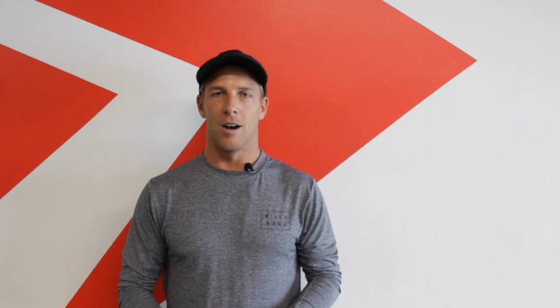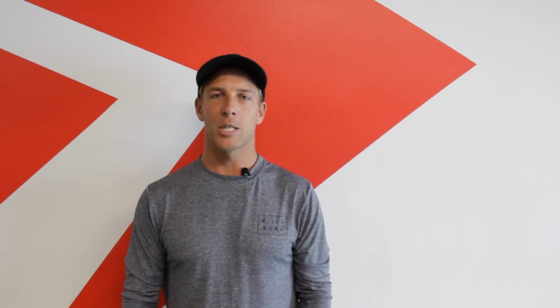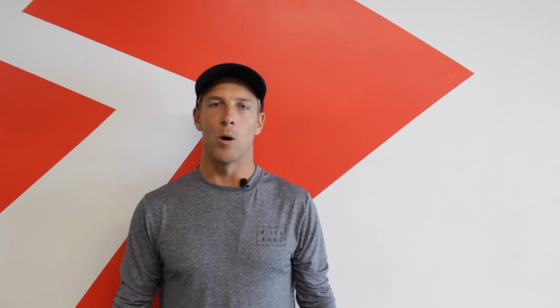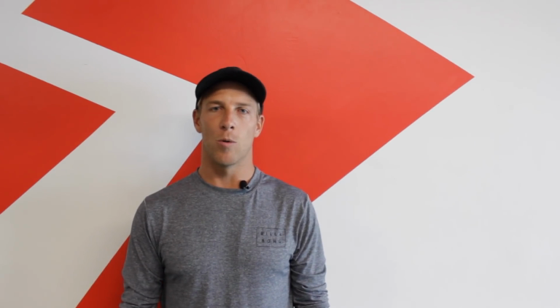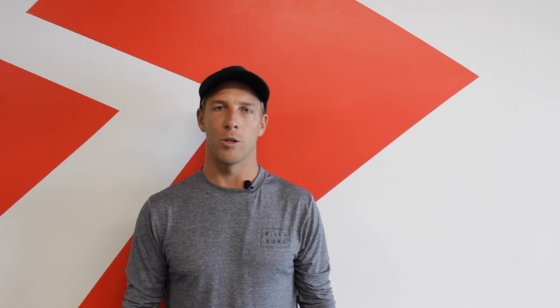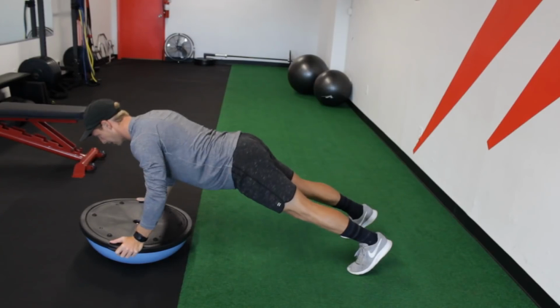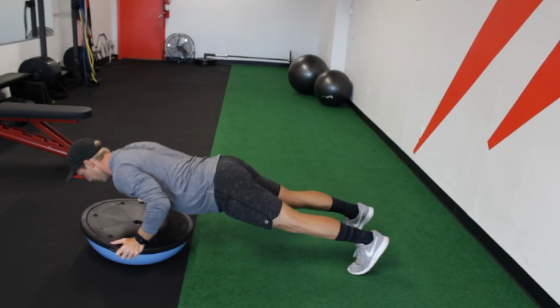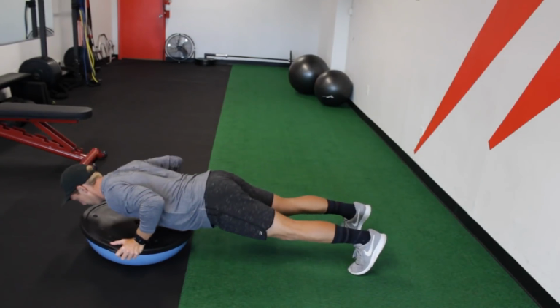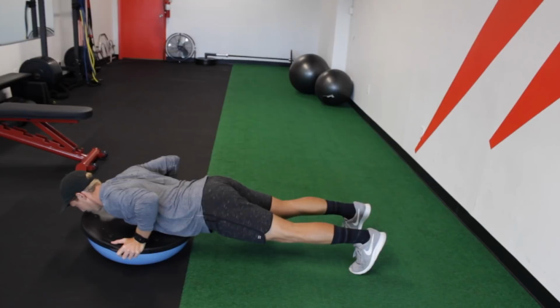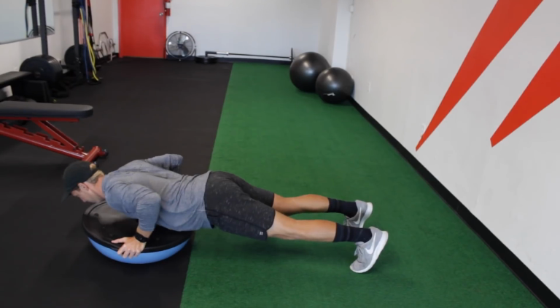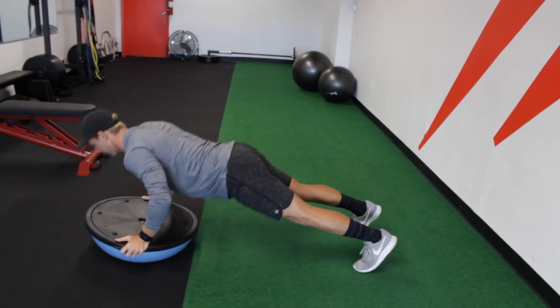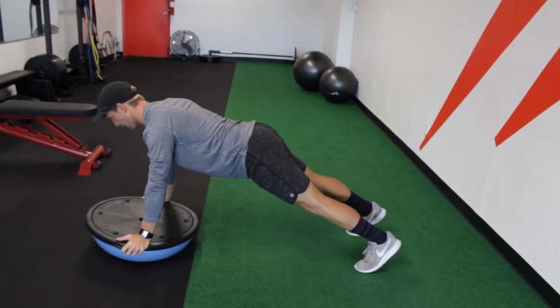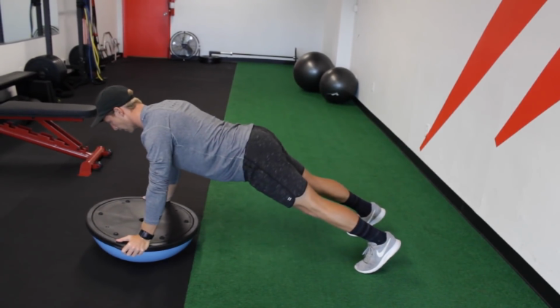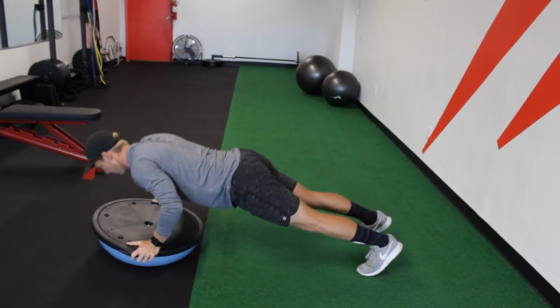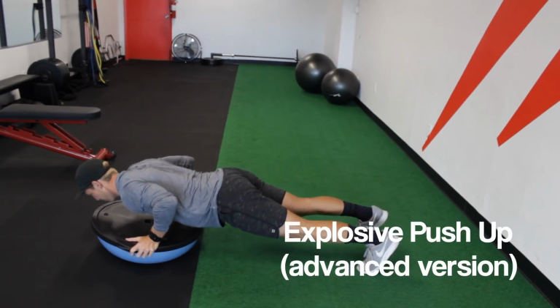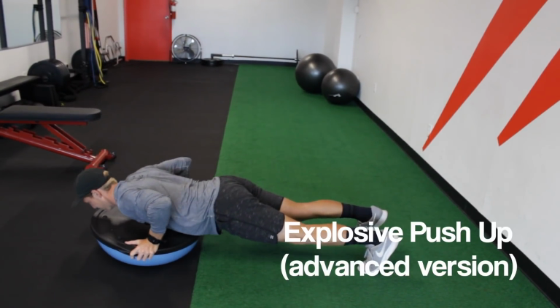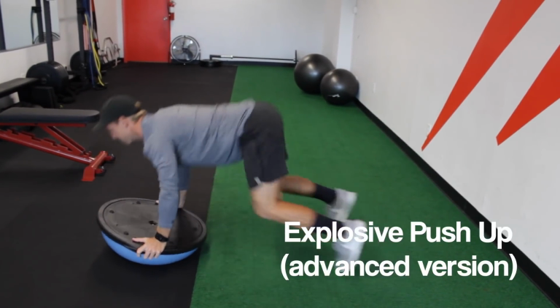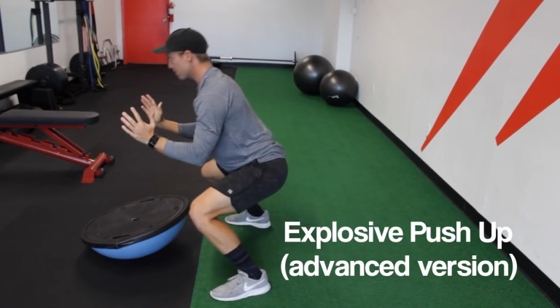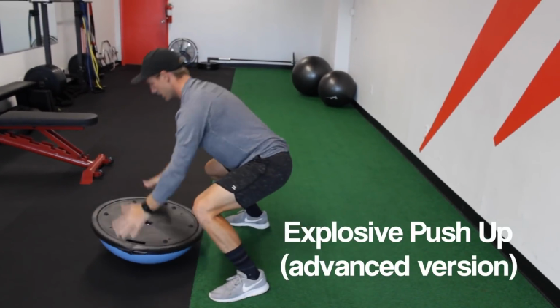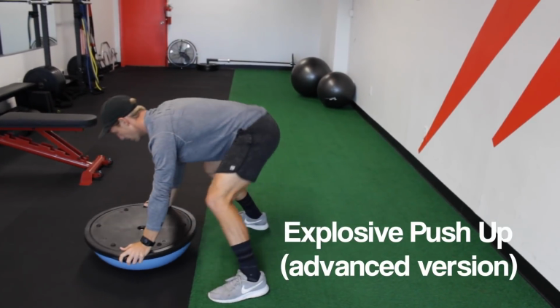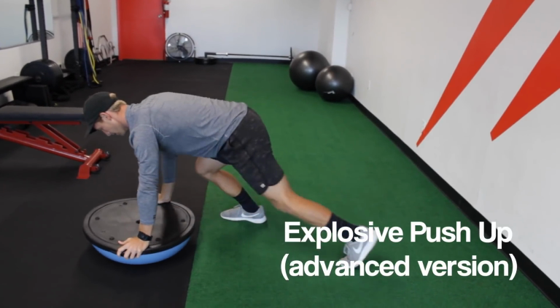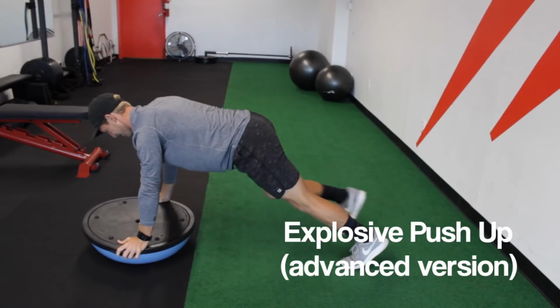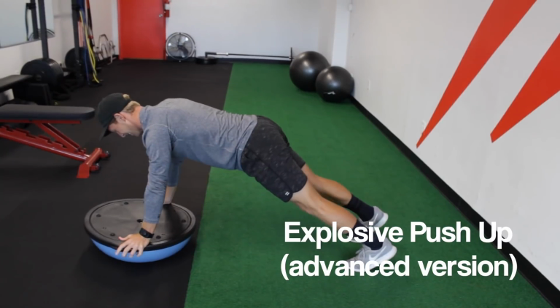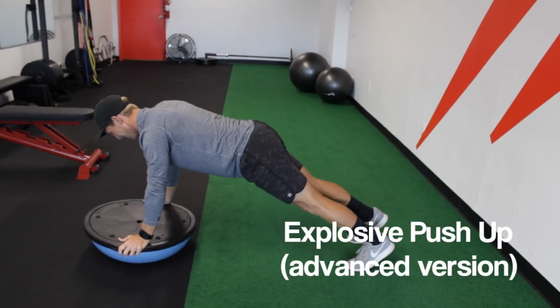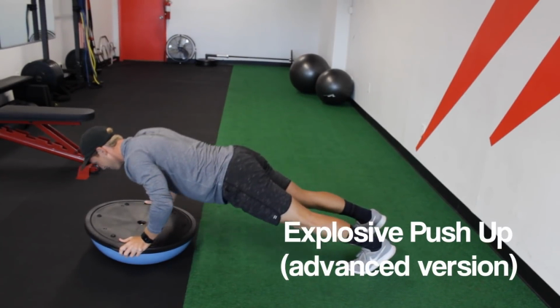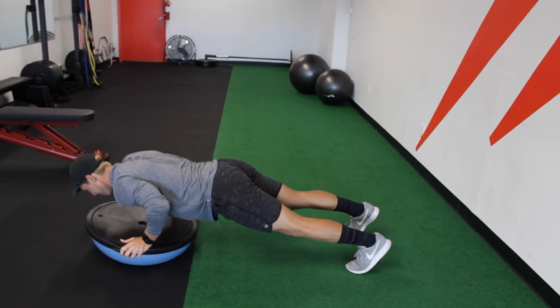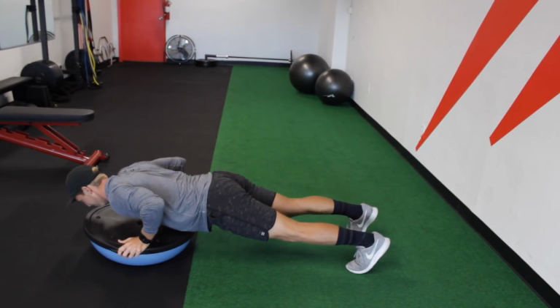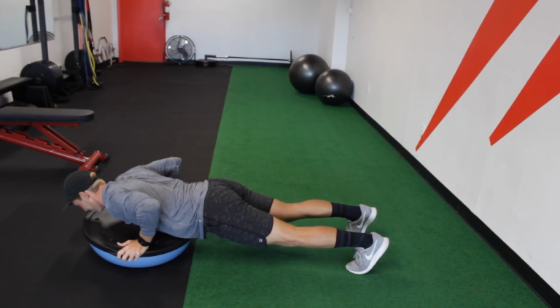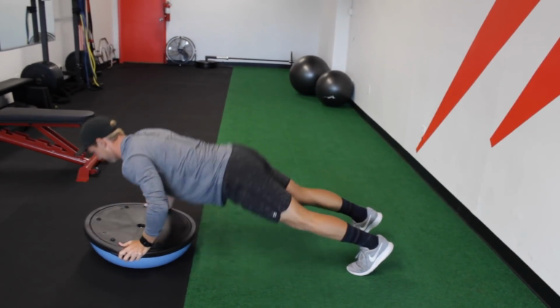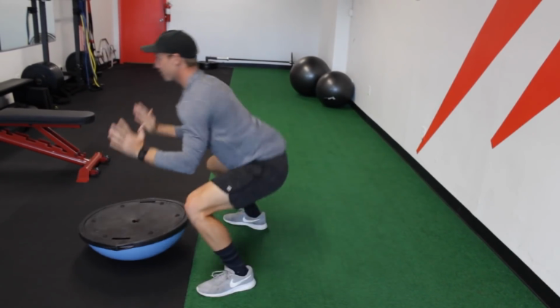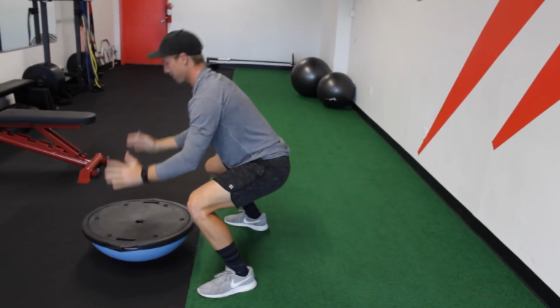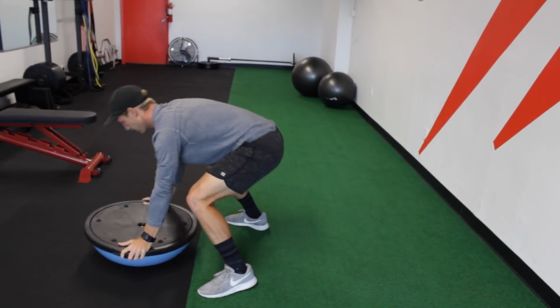Up next we have a BOSU ball push-up. This pushing movement is going to mimic a pop-up on a surfboard. The instability of the BOSU ball is going to place demands on the upper body and core similar to what you'll find on a surfboard in the water.